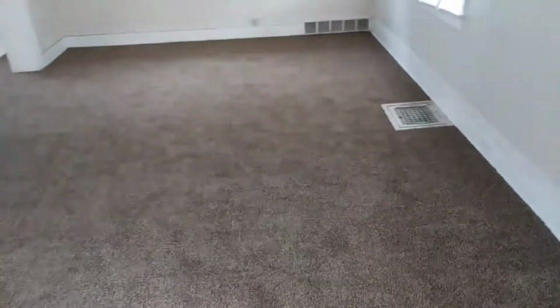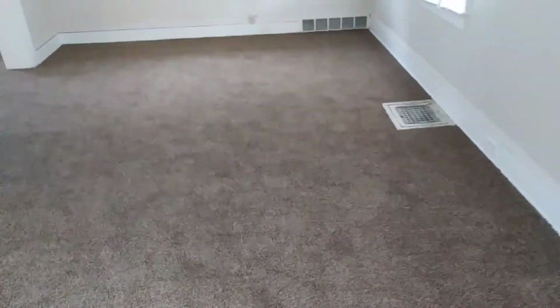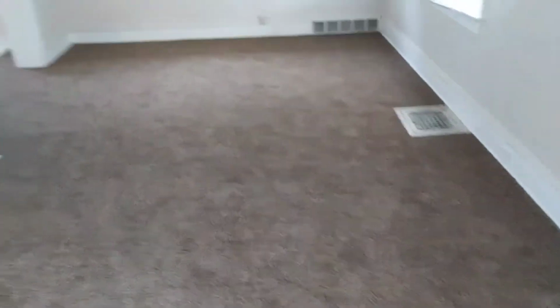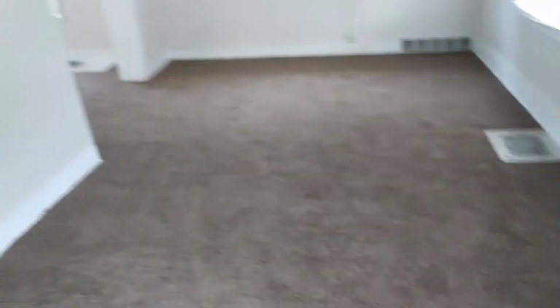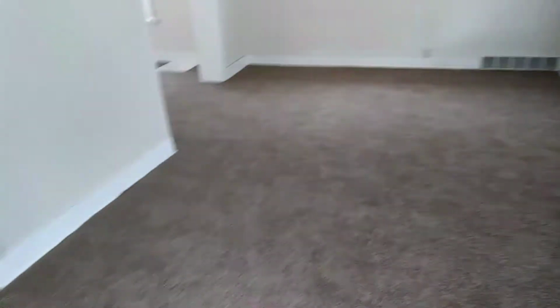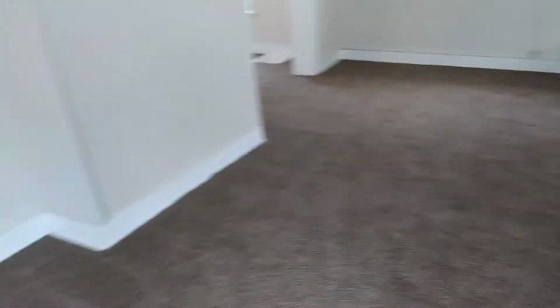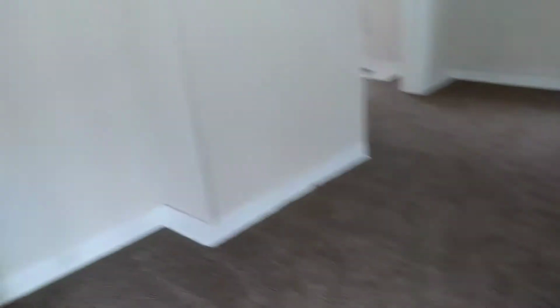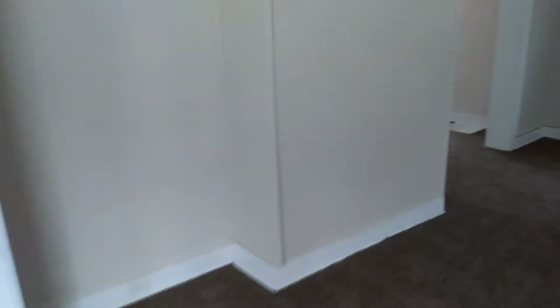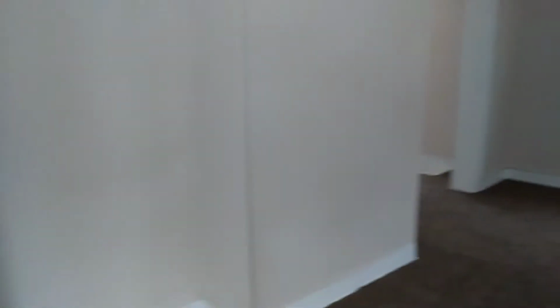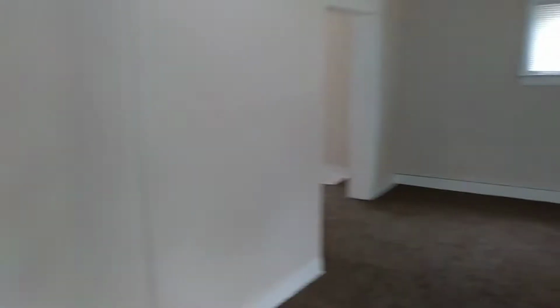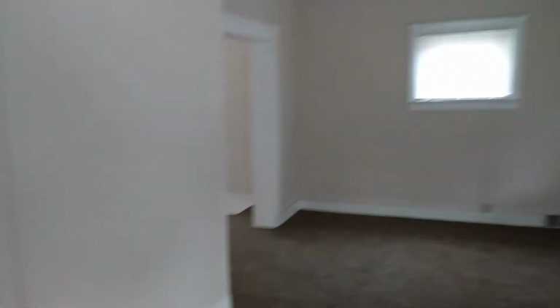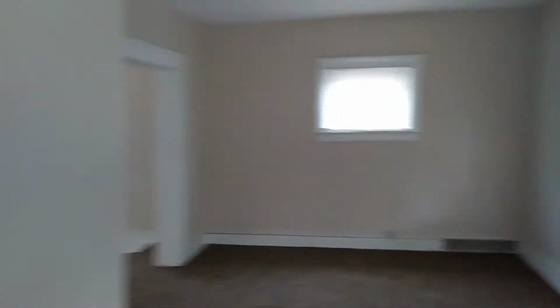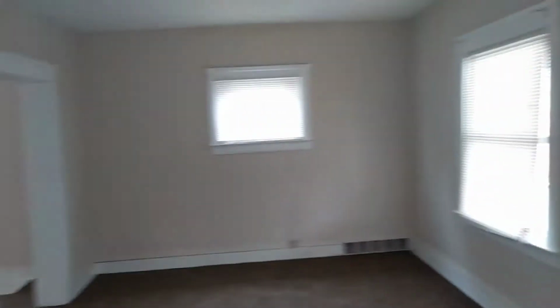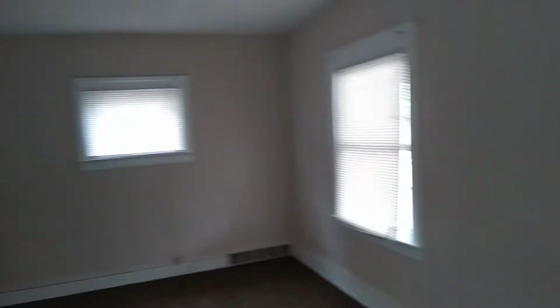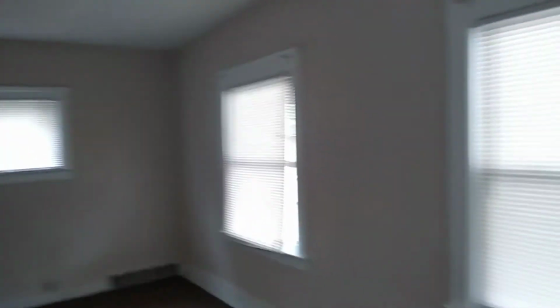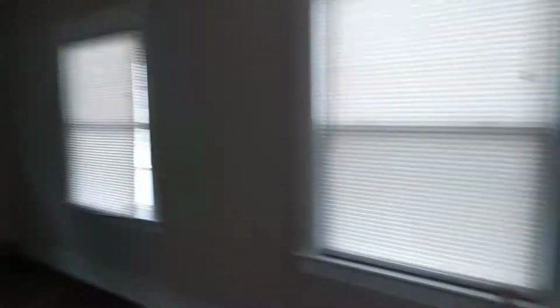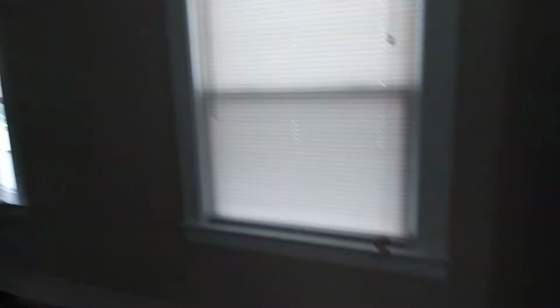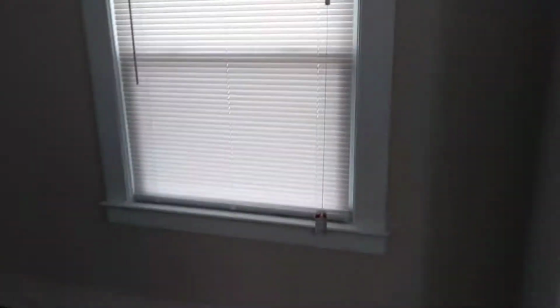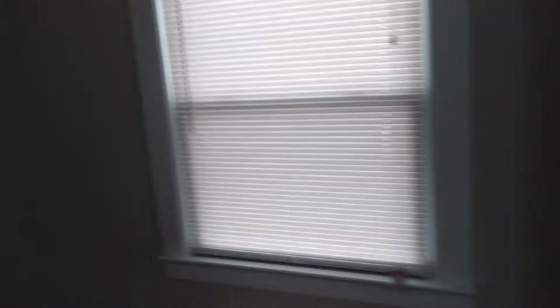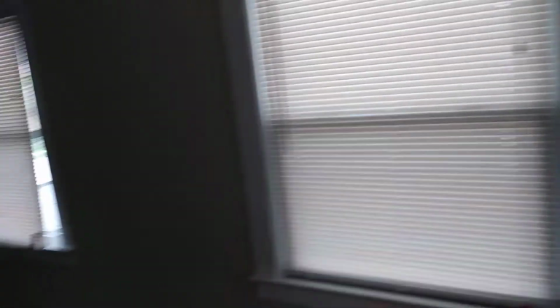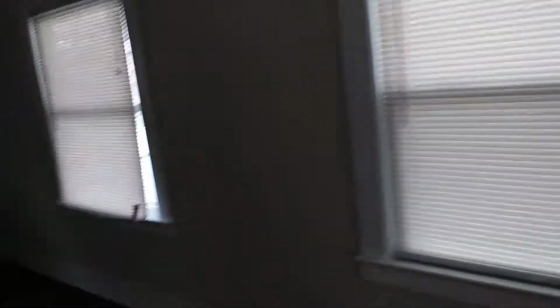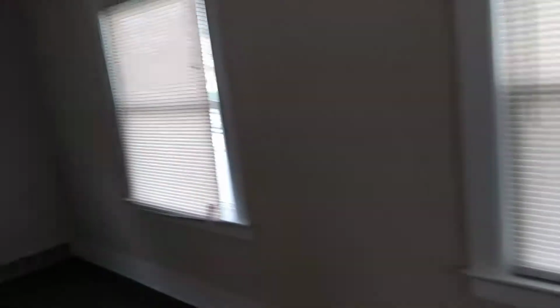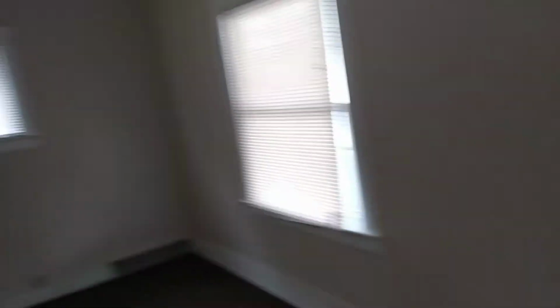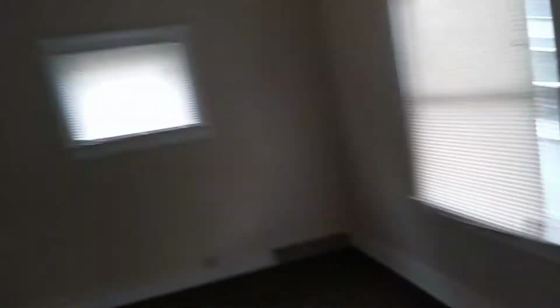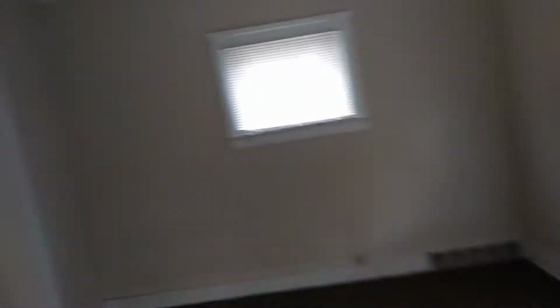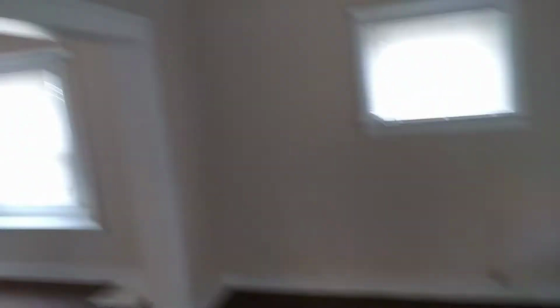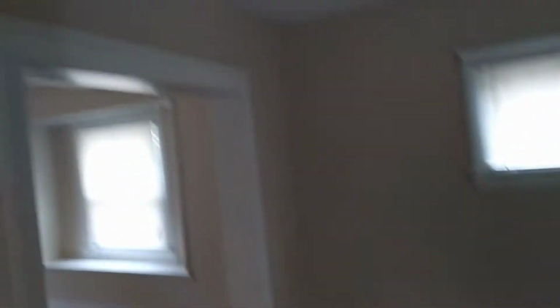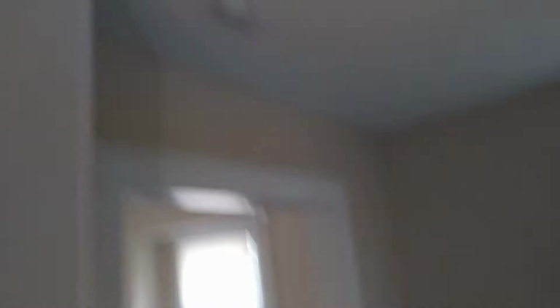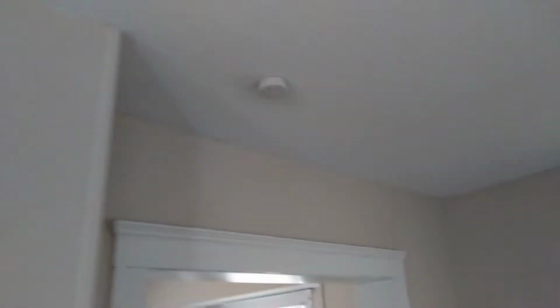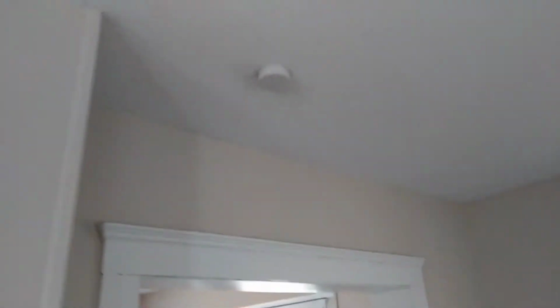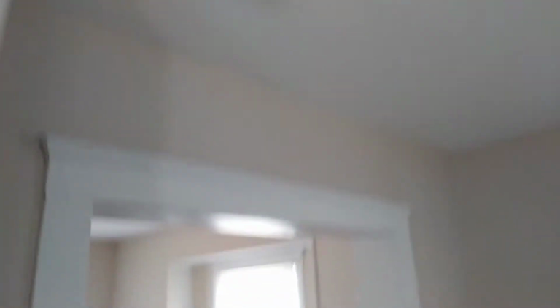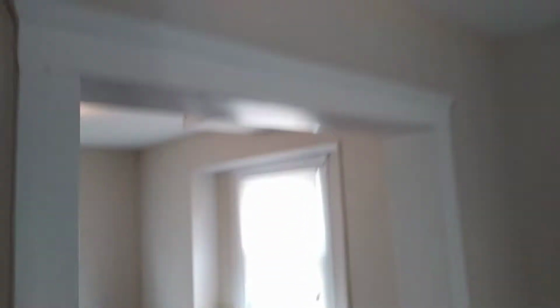Carpet is nice and clean. All the walls are in good condition. Blinds are all good. Smoke detector works.